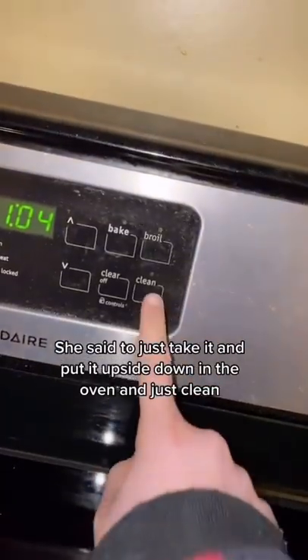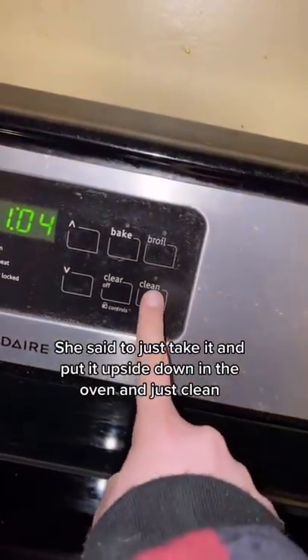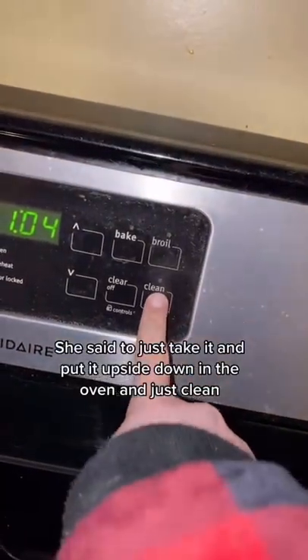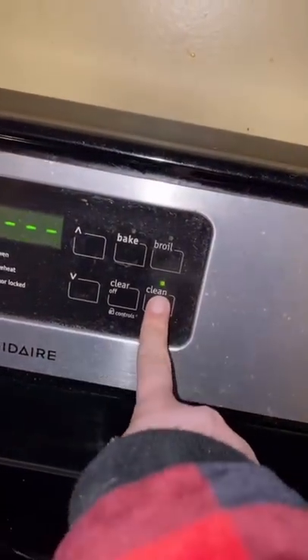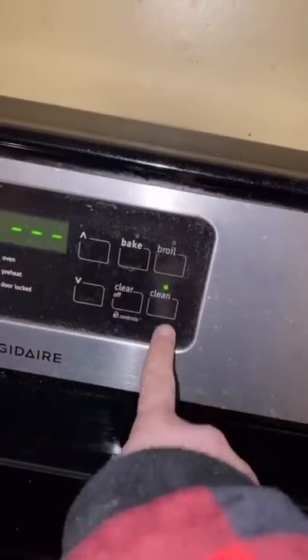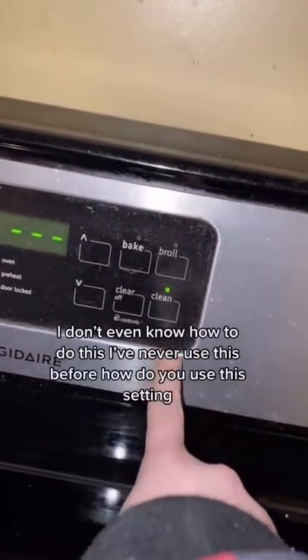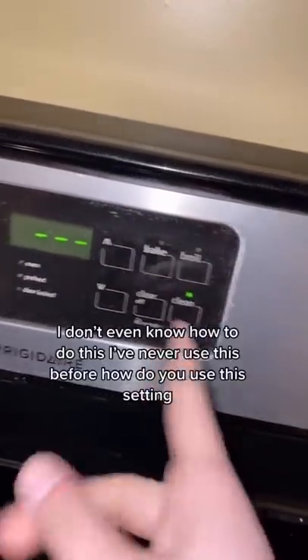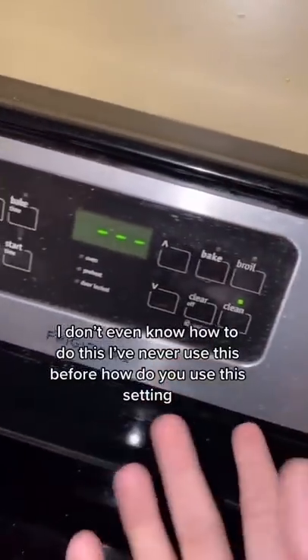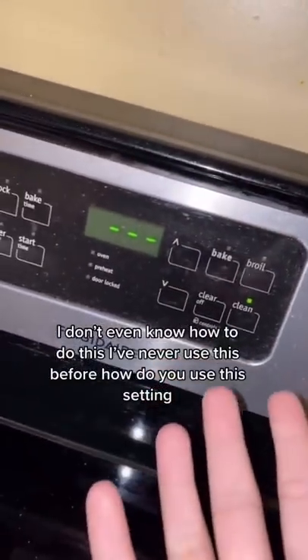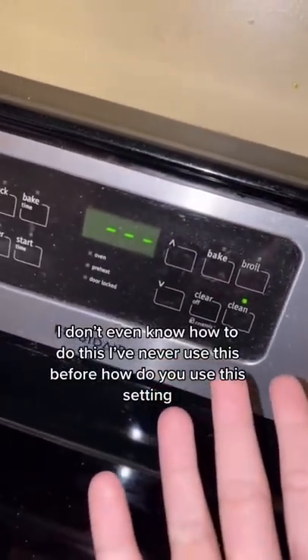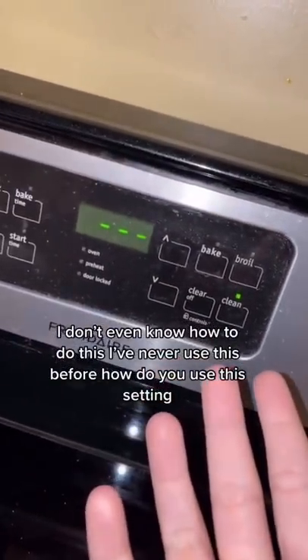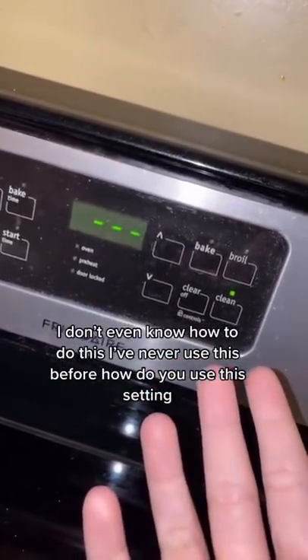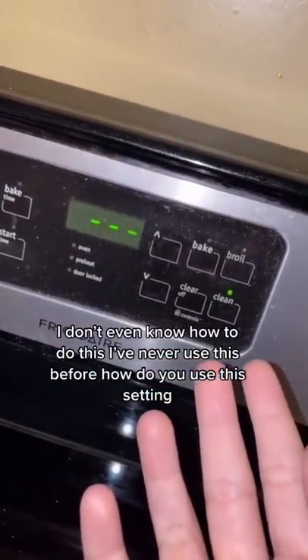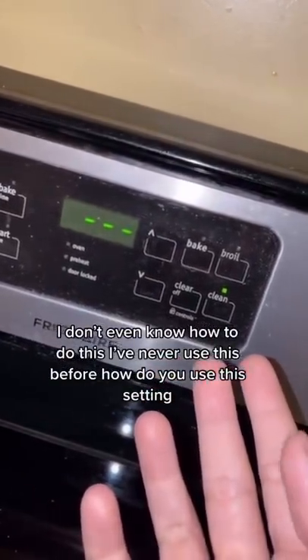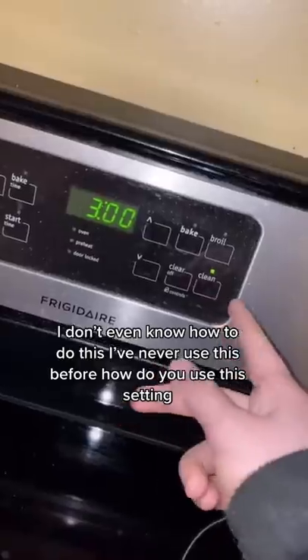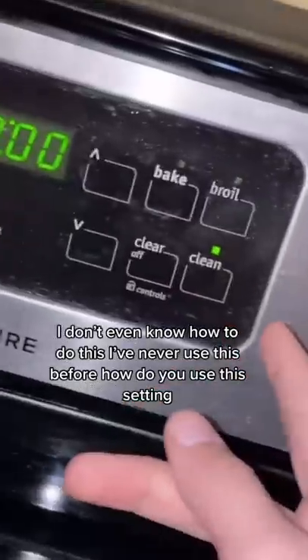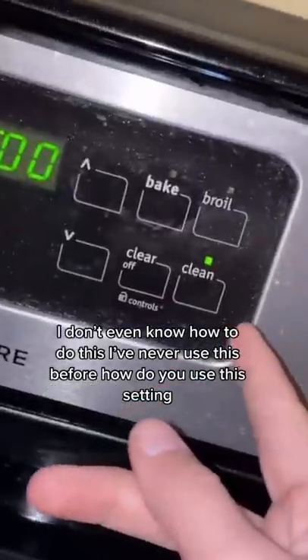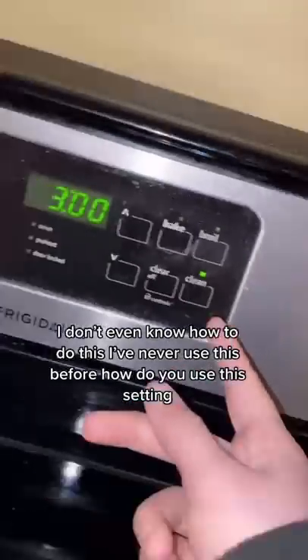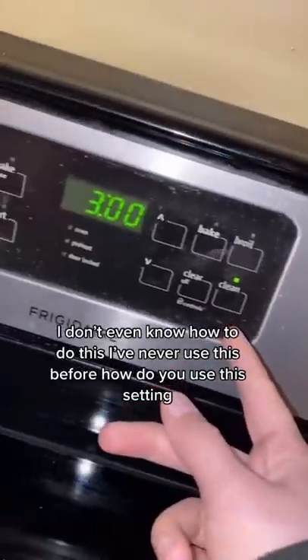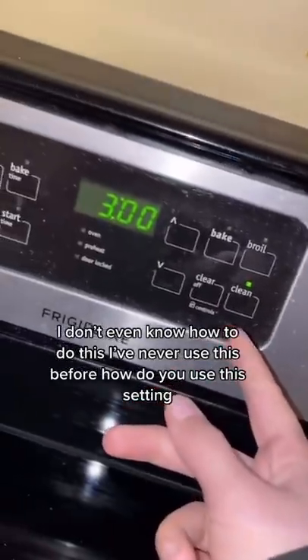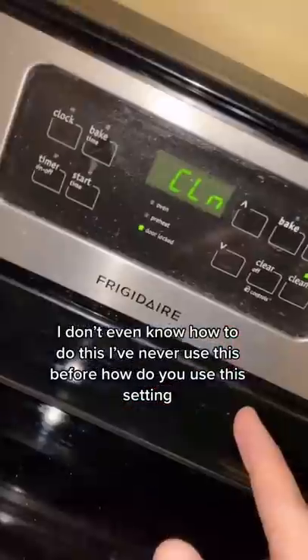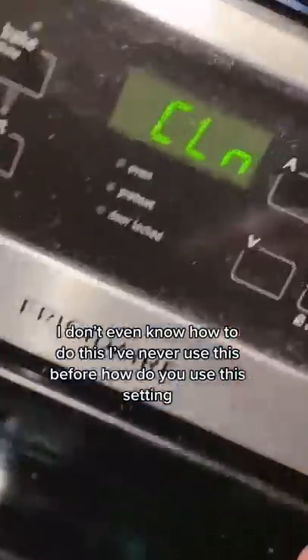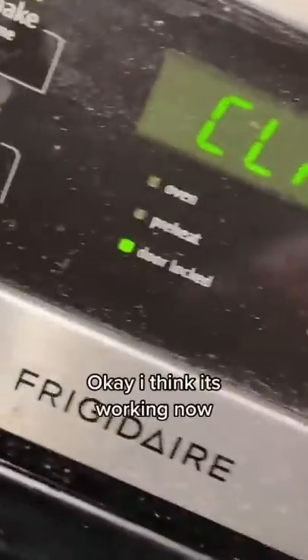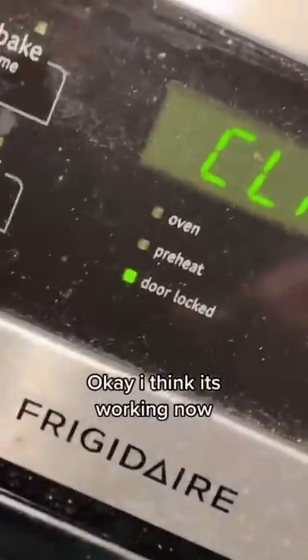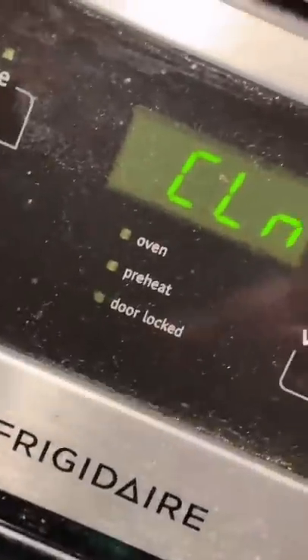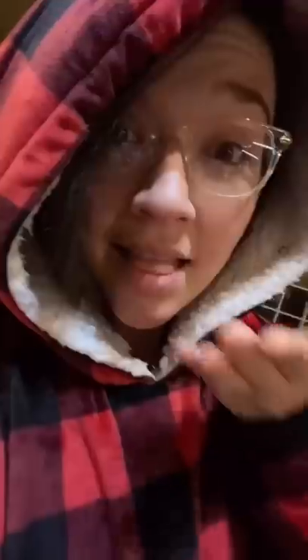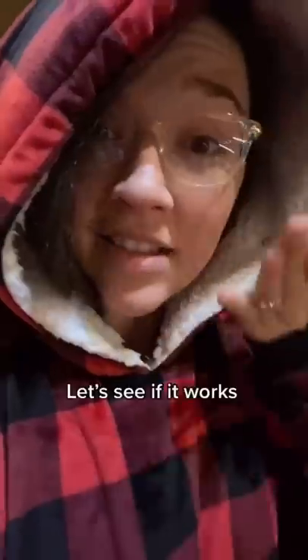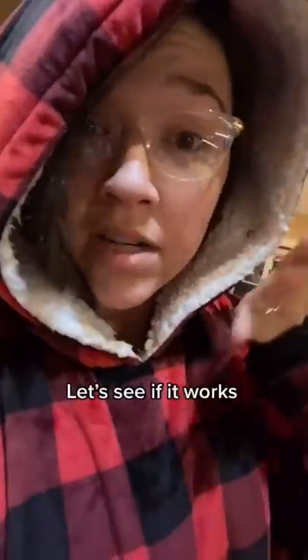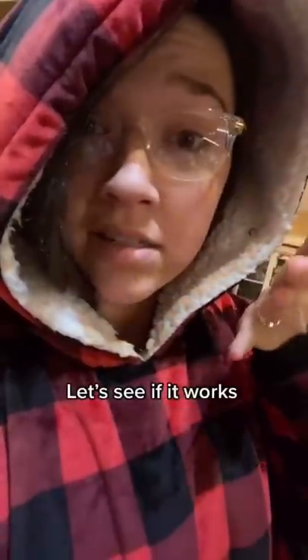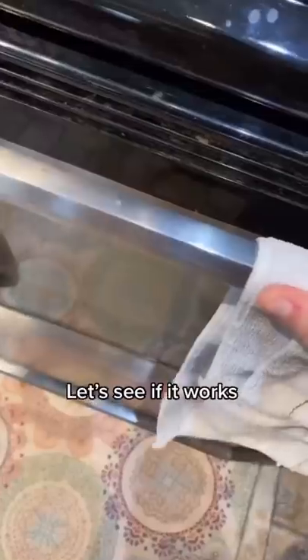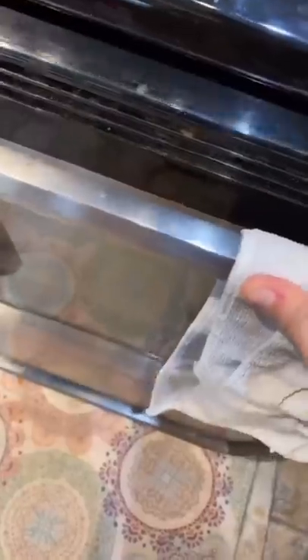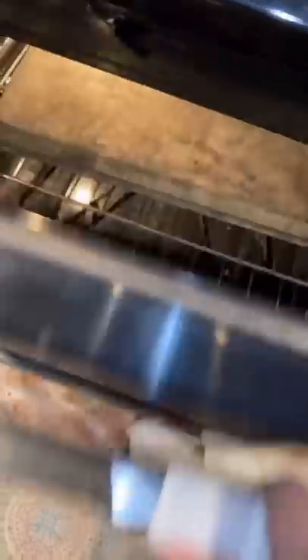I don't even know how to do this — I've never used this before. How do you use this setting? Okay, I think it's working now. Let's see if it works.